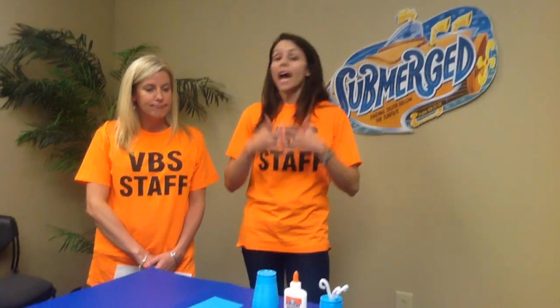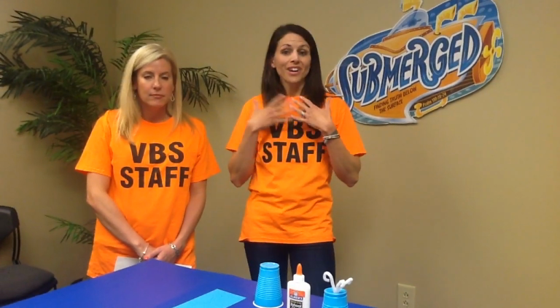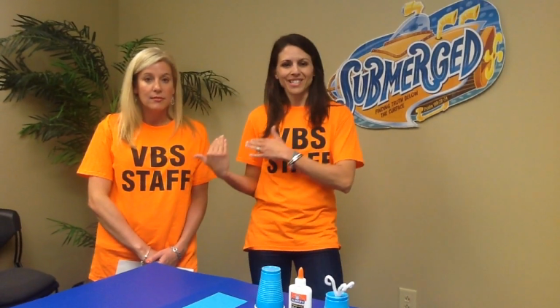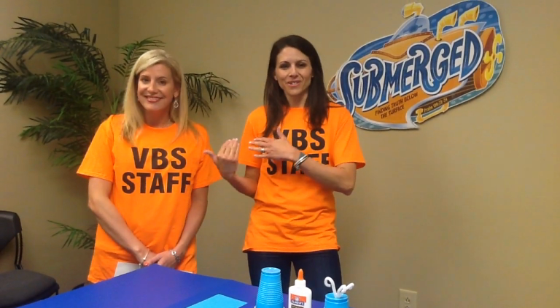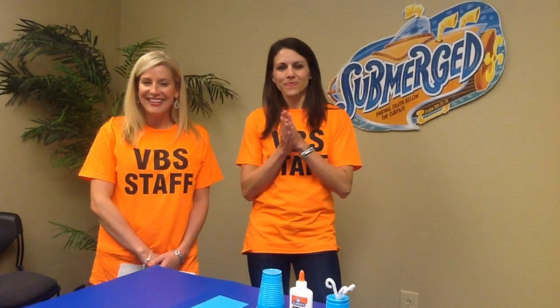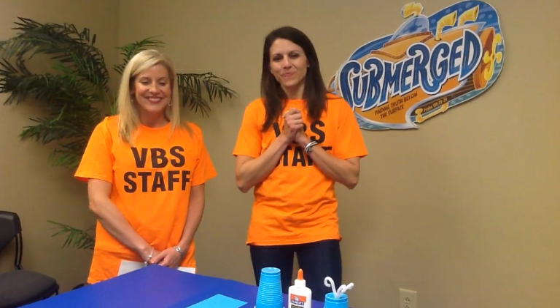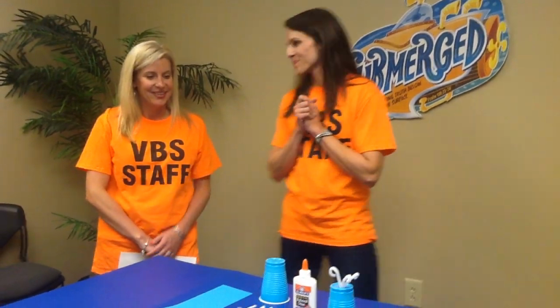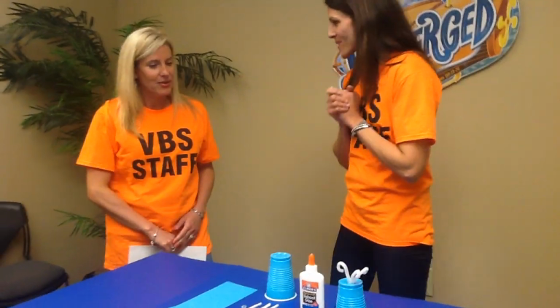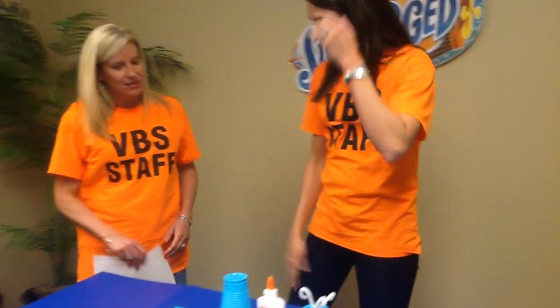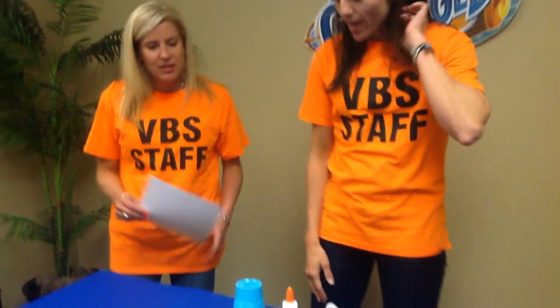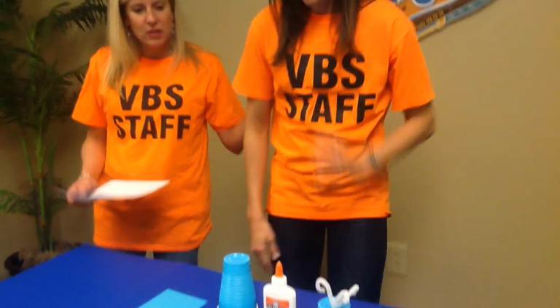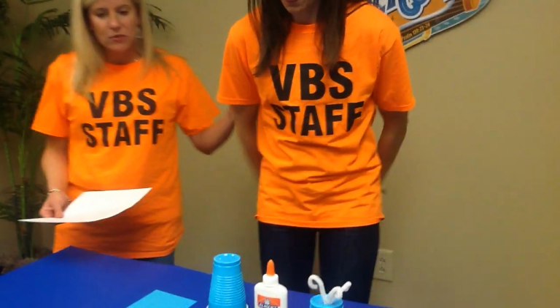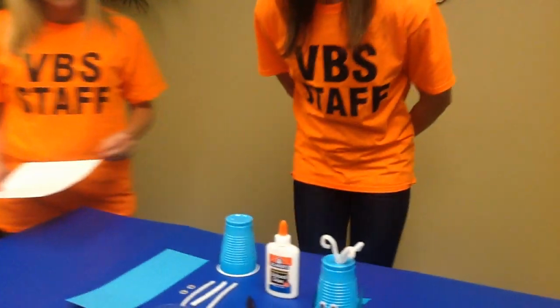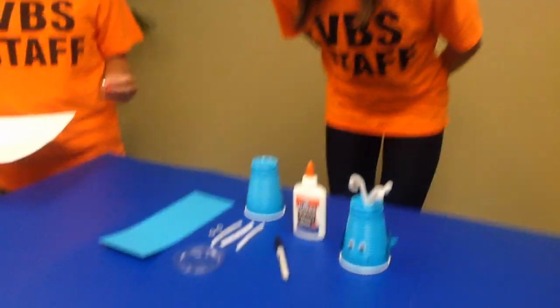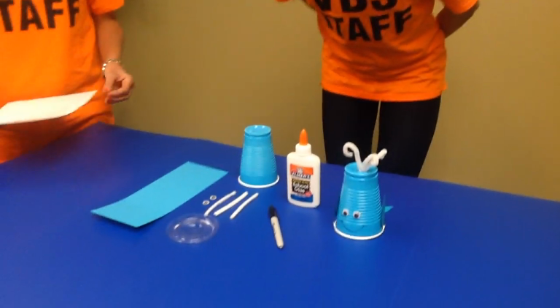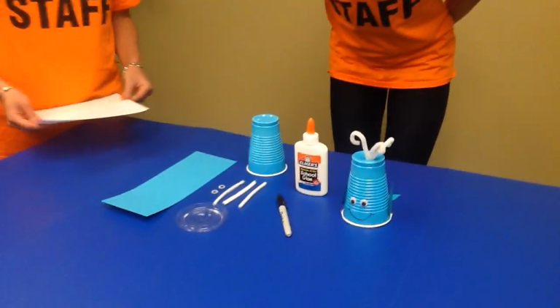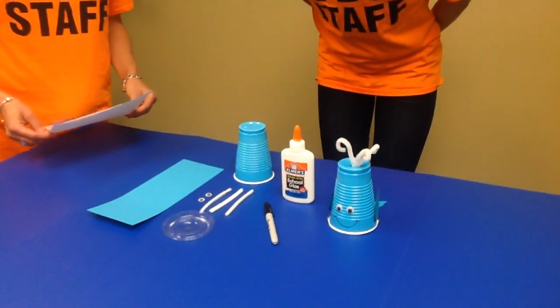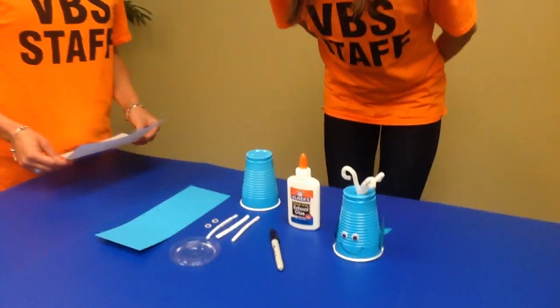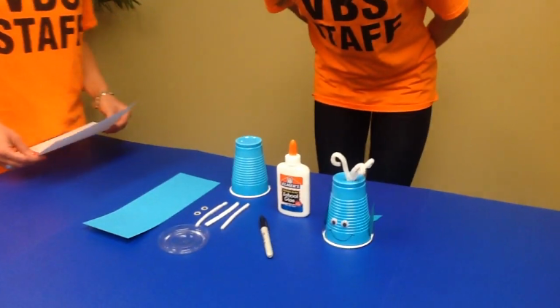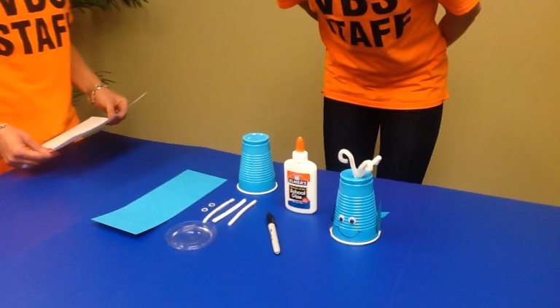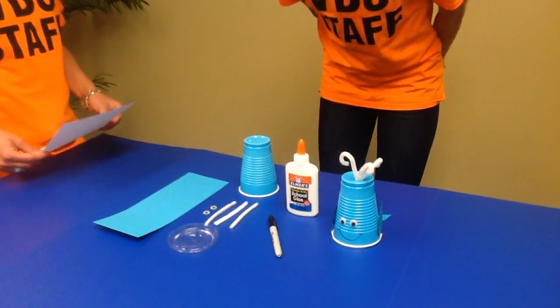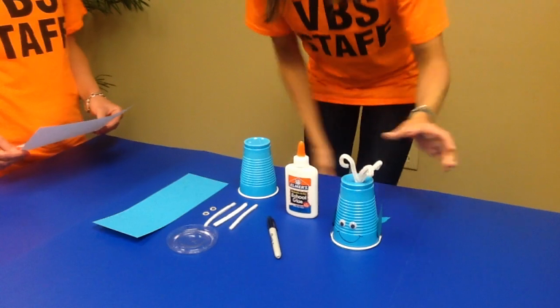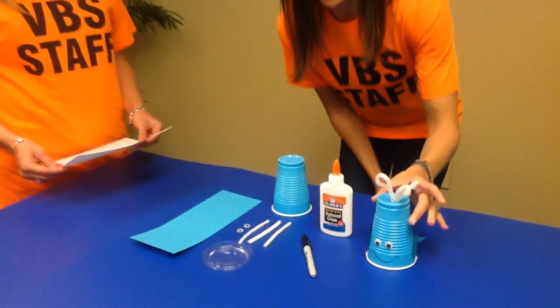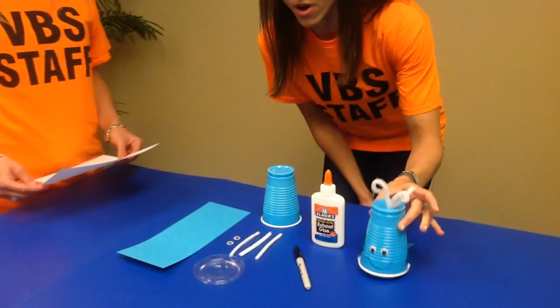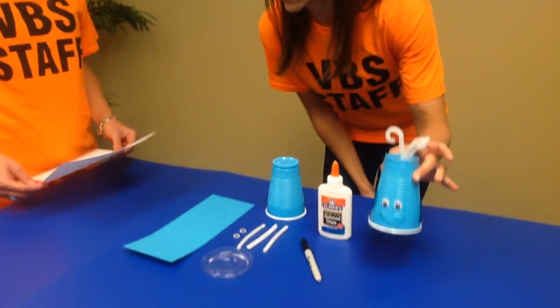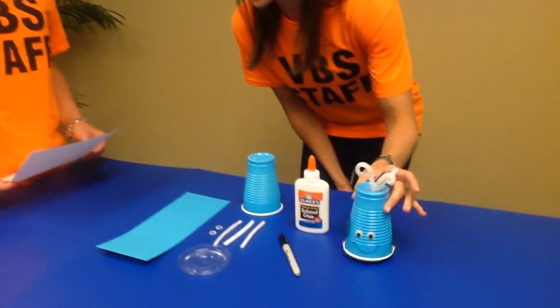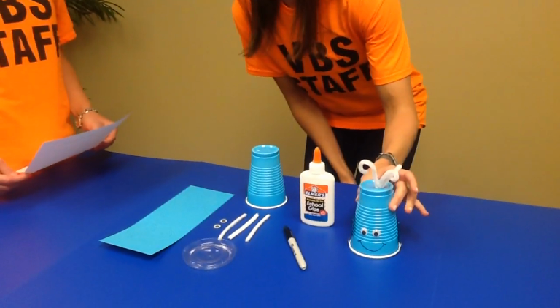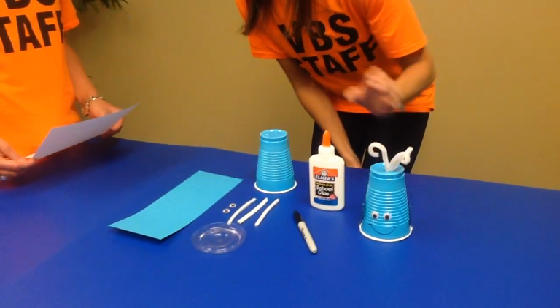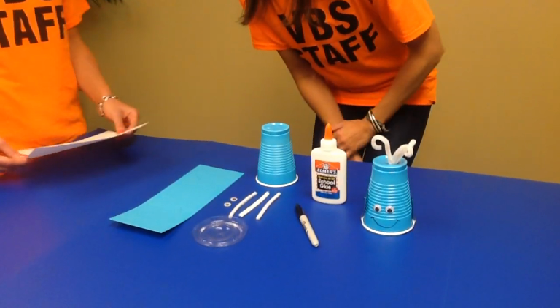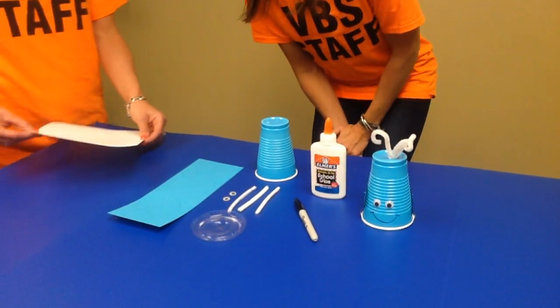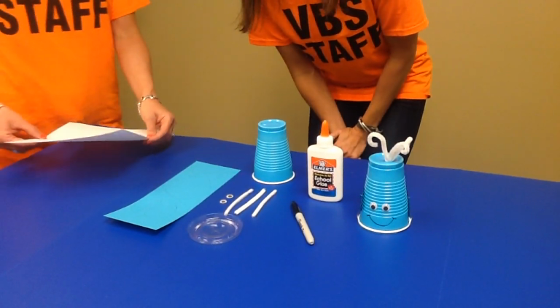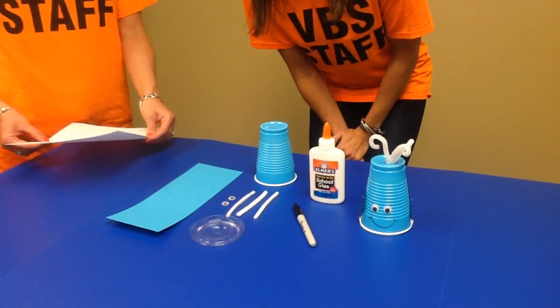I'm Michelle and this is Crystal. Michelle is going to assemble and Crystal will lead the directions. This is your finished product for day one — the Whale Coin Collector.